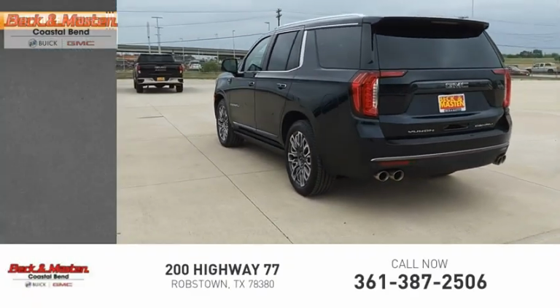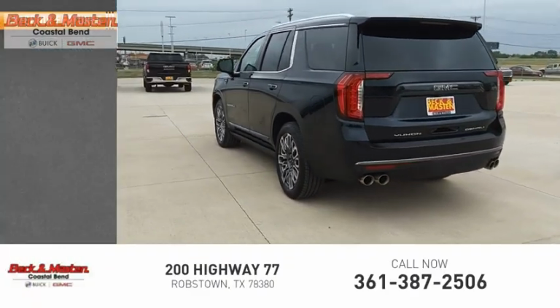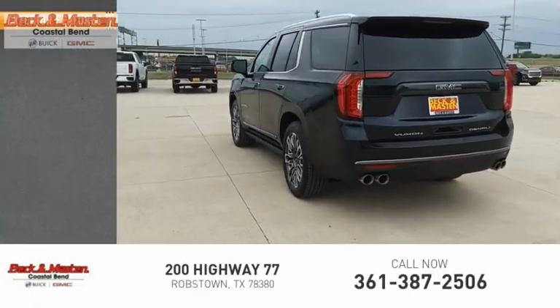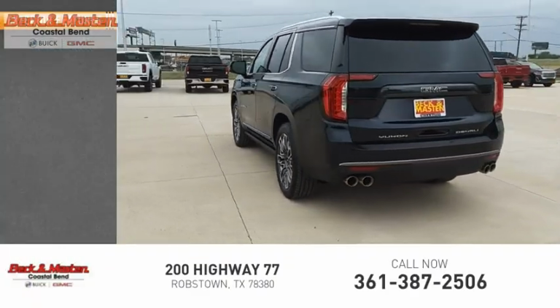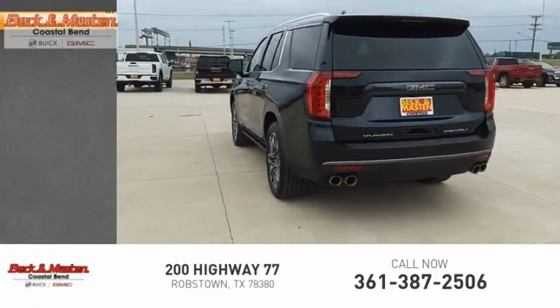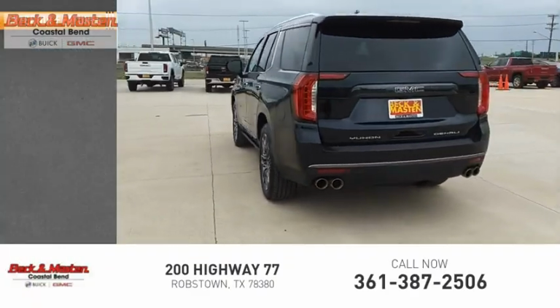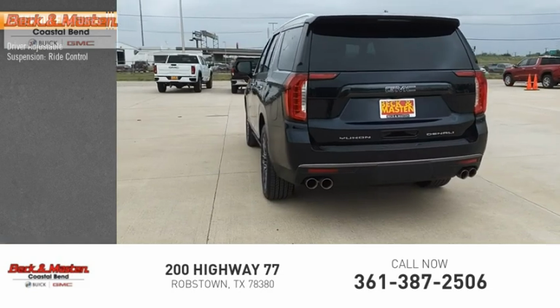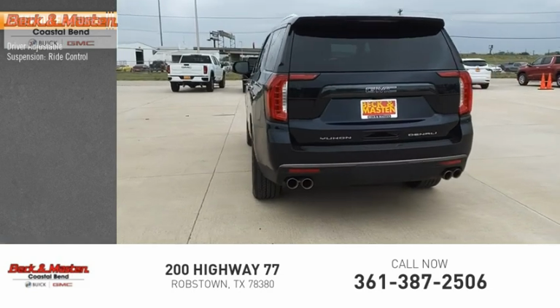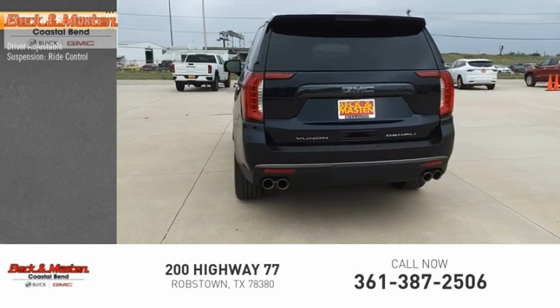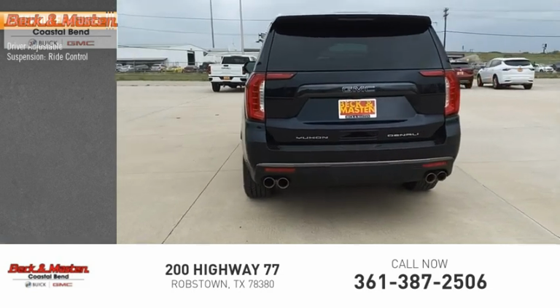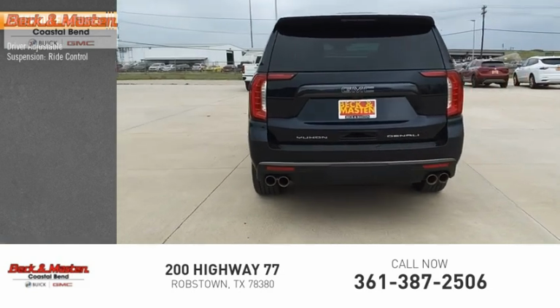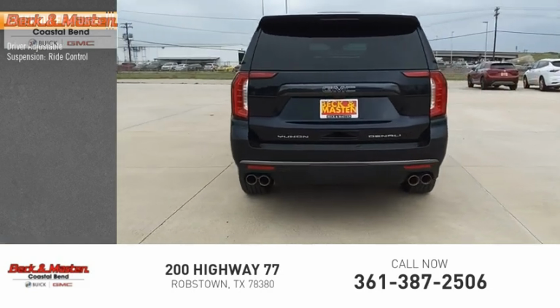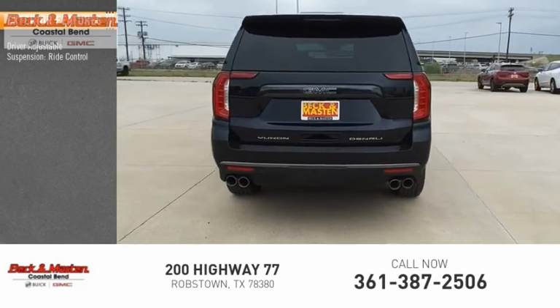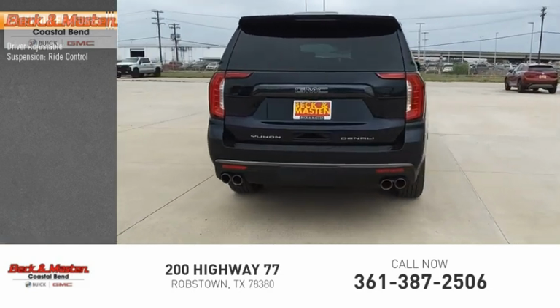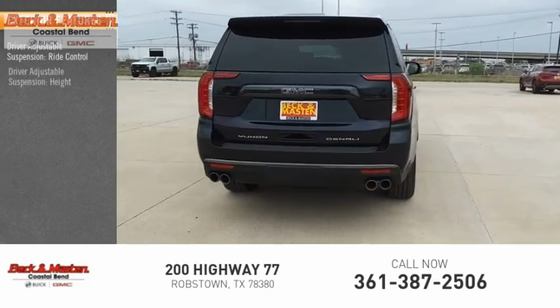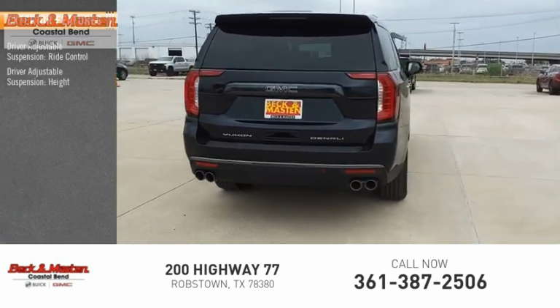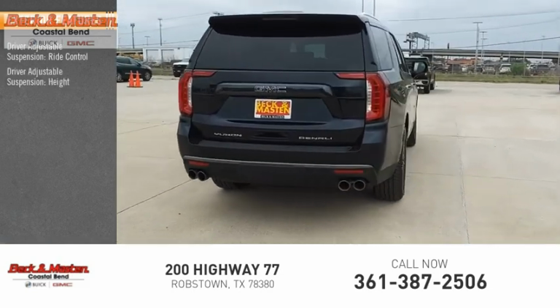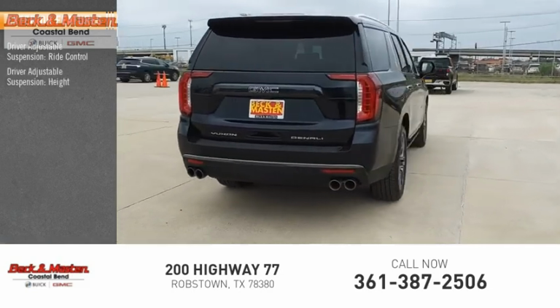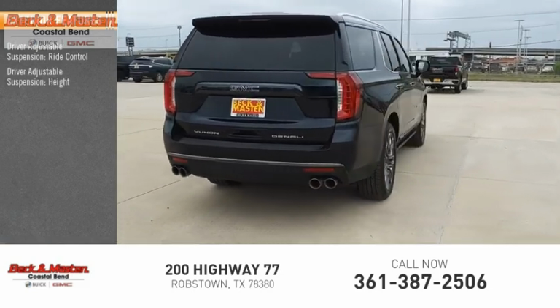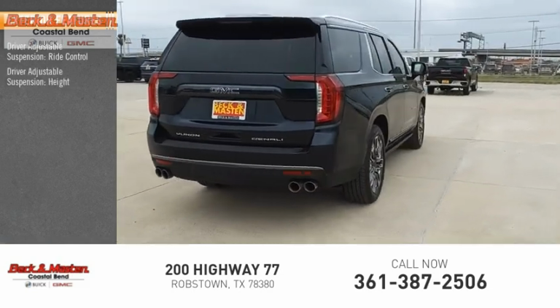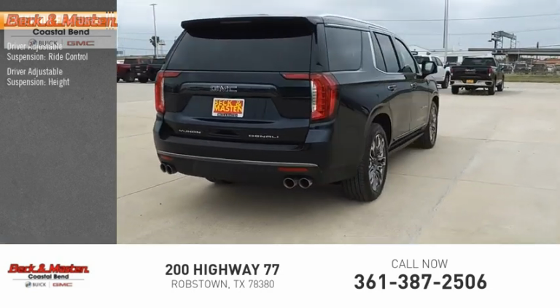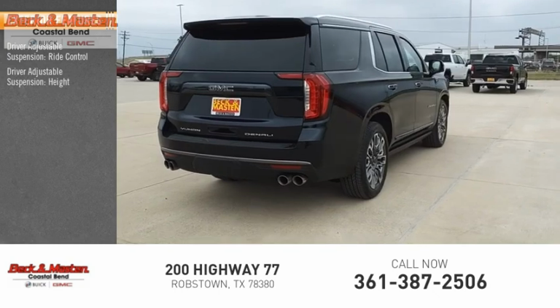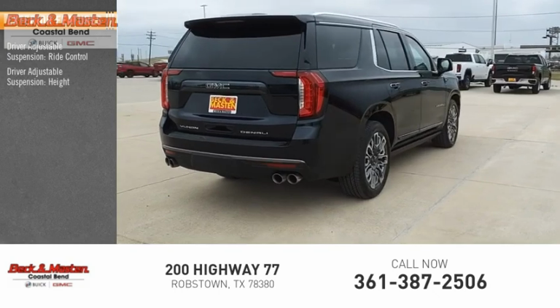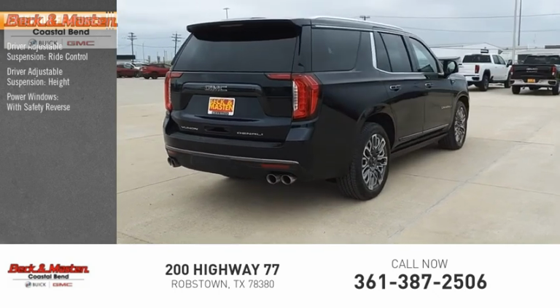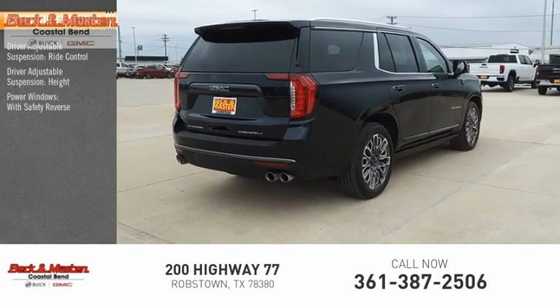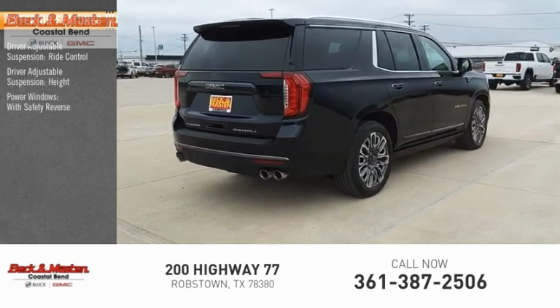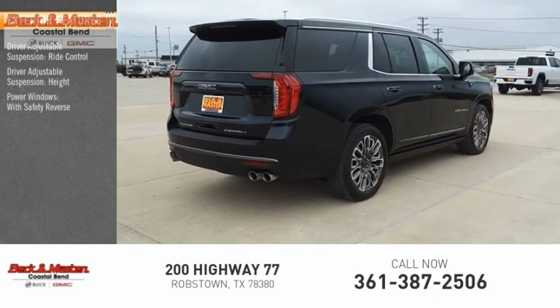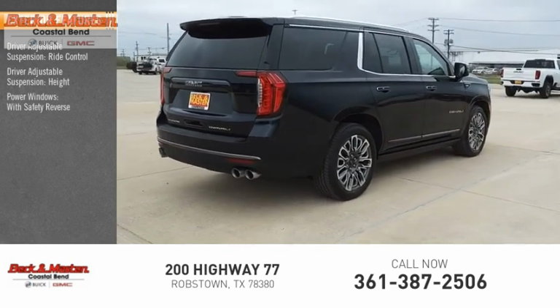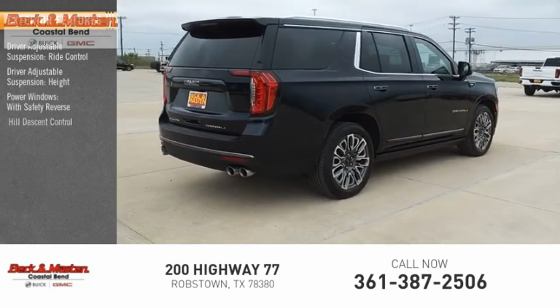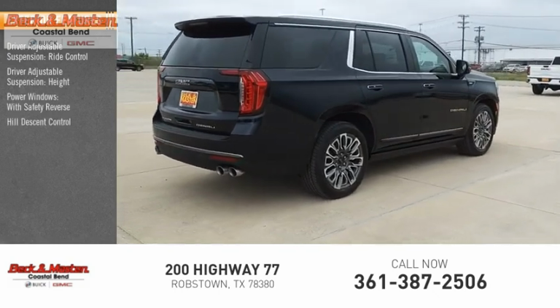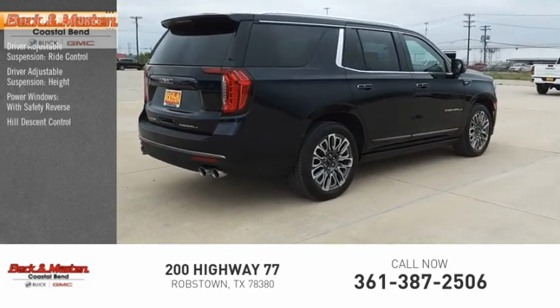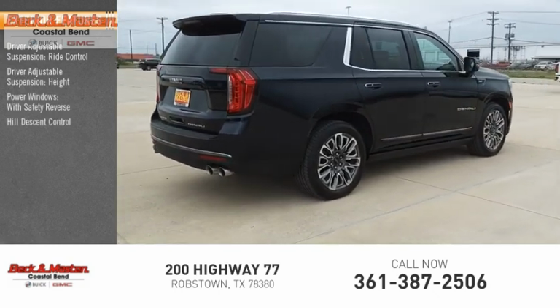Here are some of this vehicle's great options: driver adjustable suspension with ride control and height adjustment, power windows with safety reverse, and hill descent control.